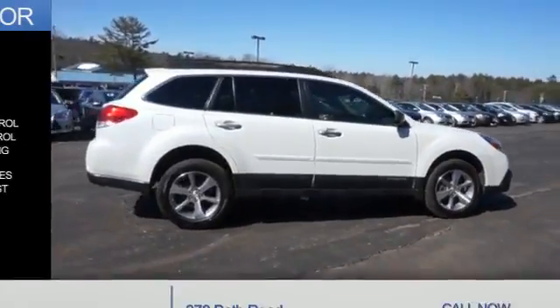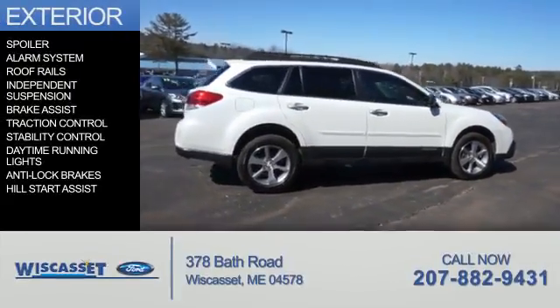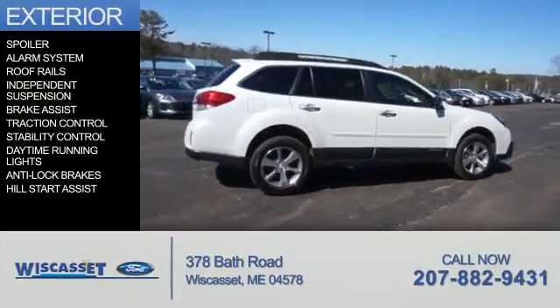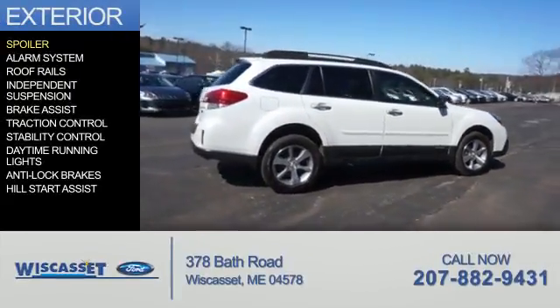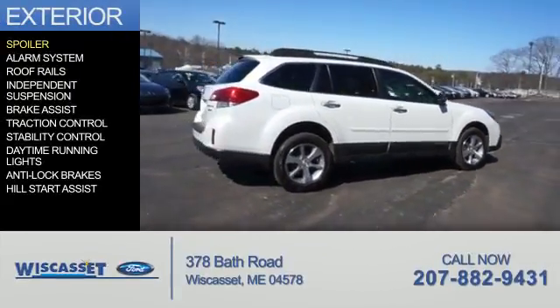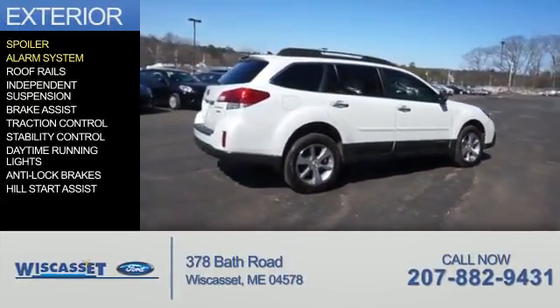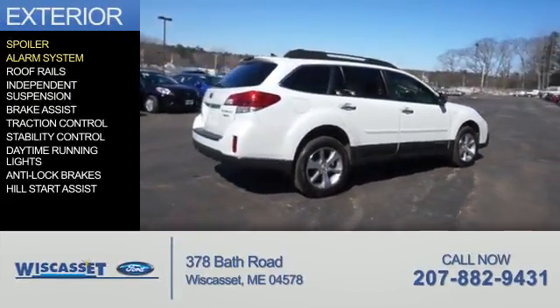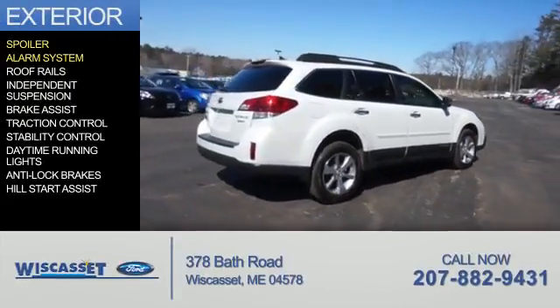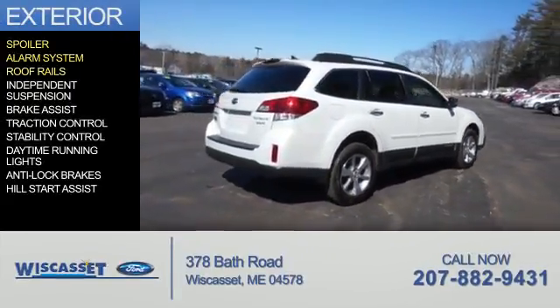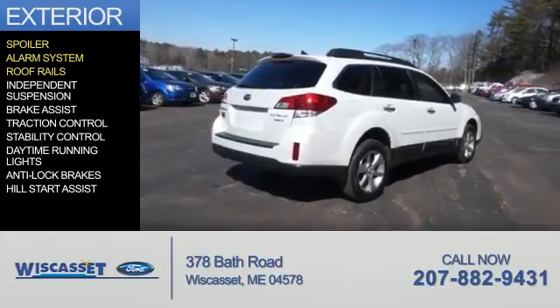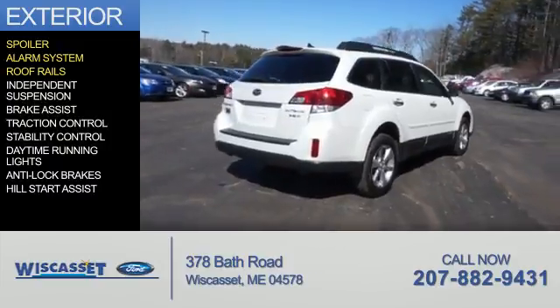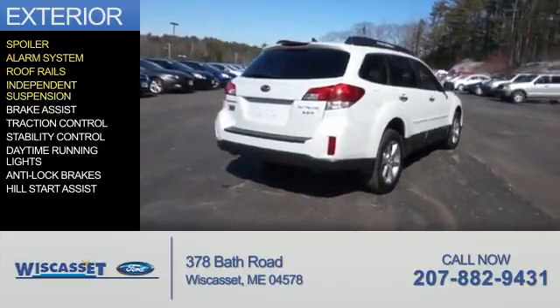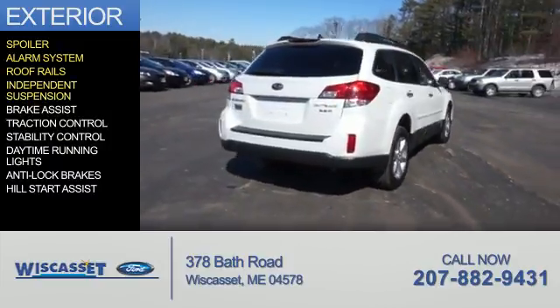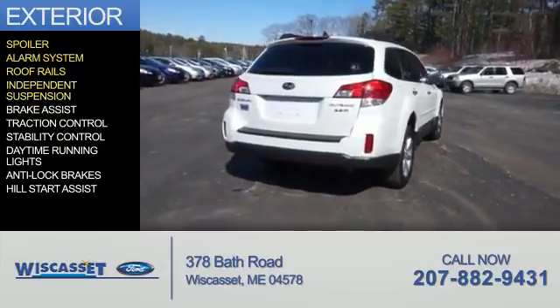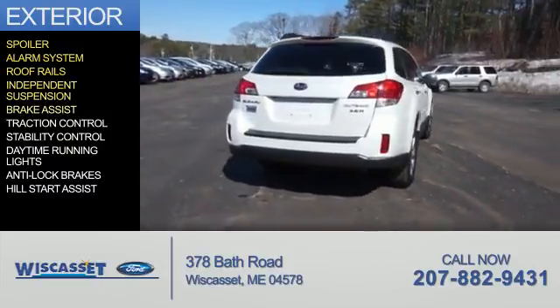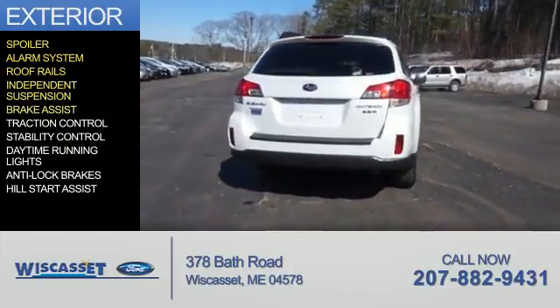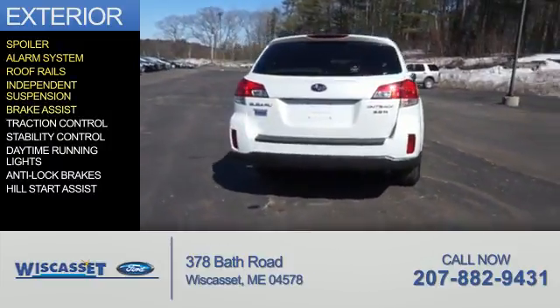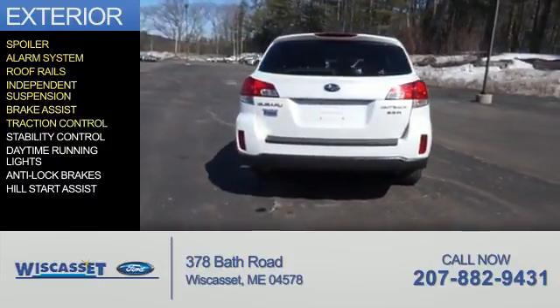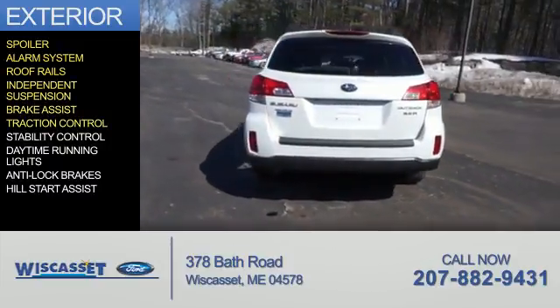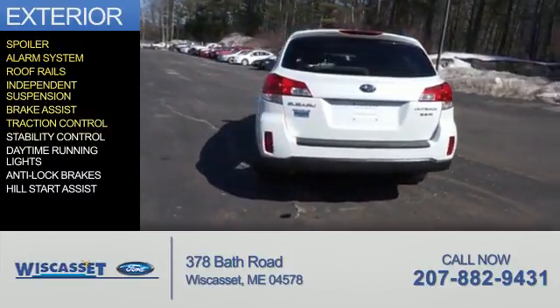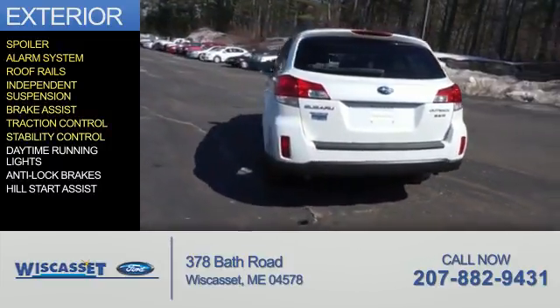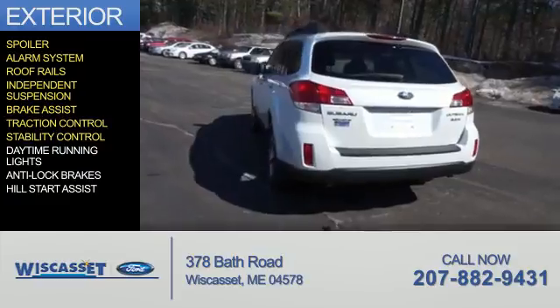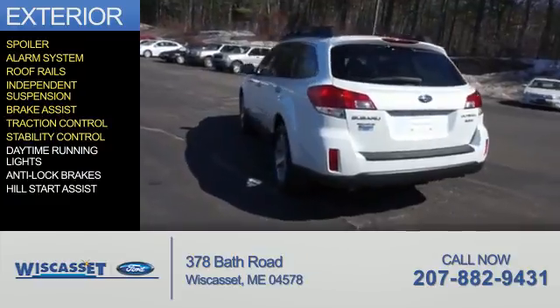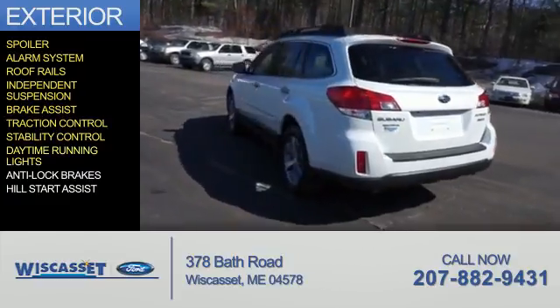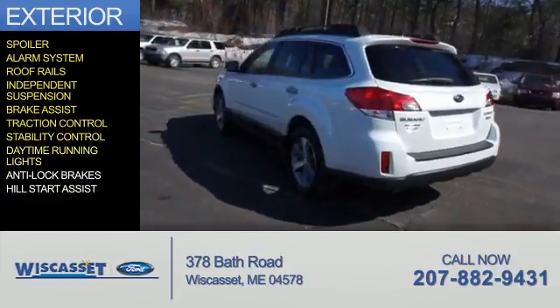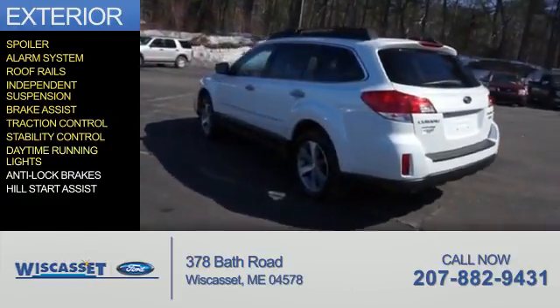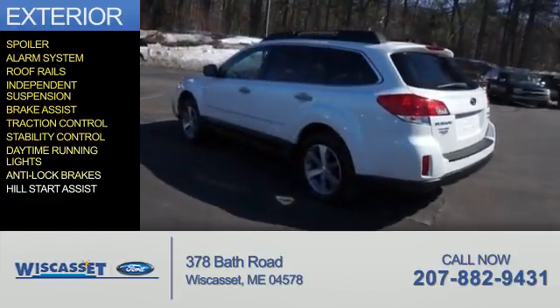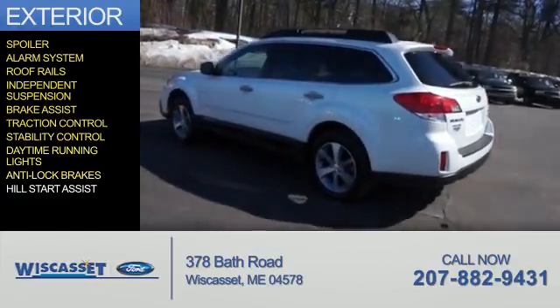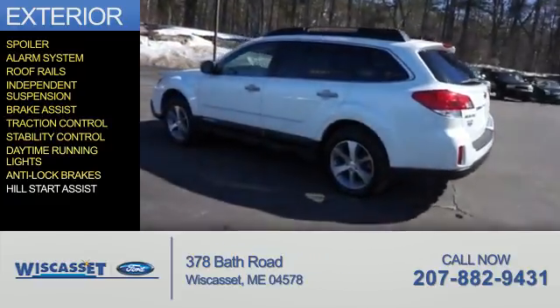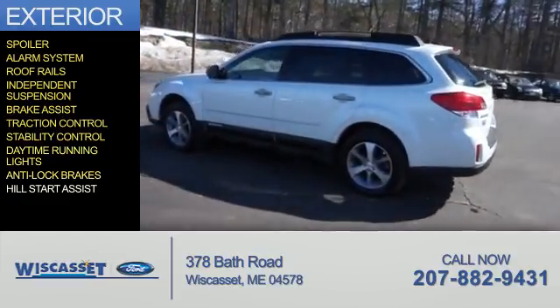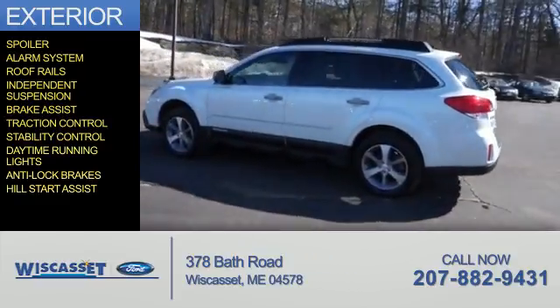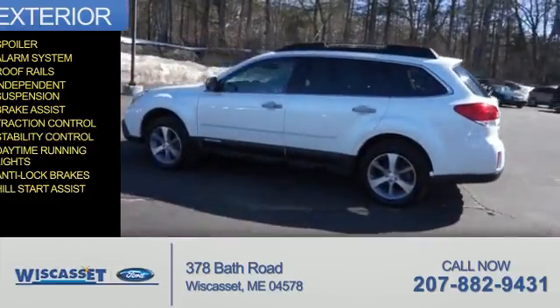The features include a spoiler, an alarm system, roof rails, independent suspension, brake assist, traction control, stability control, daytime running lights, anti-lock brakes, and hill start assist.